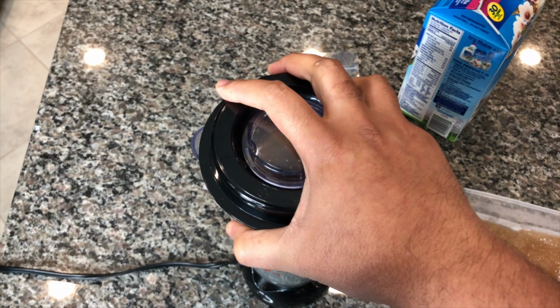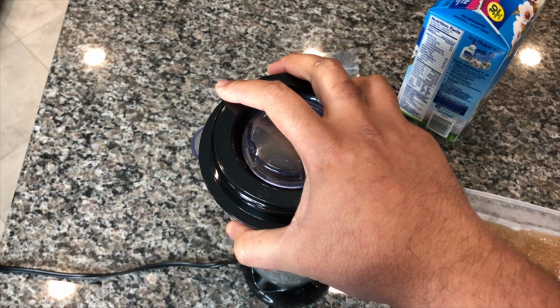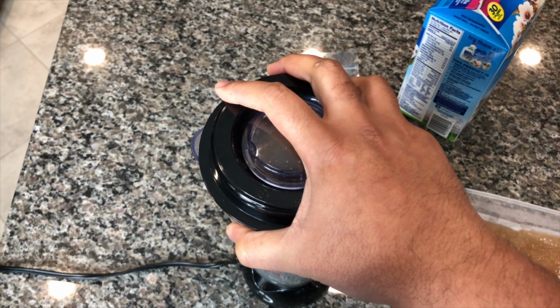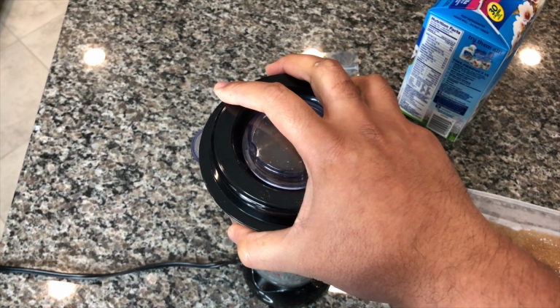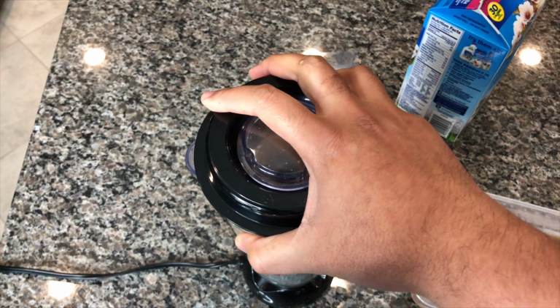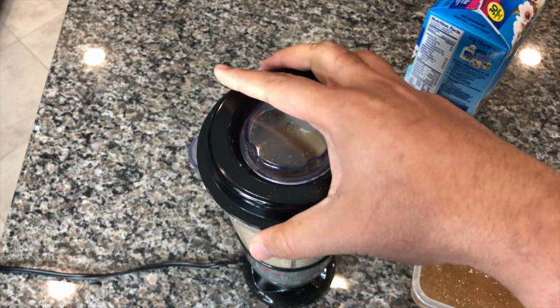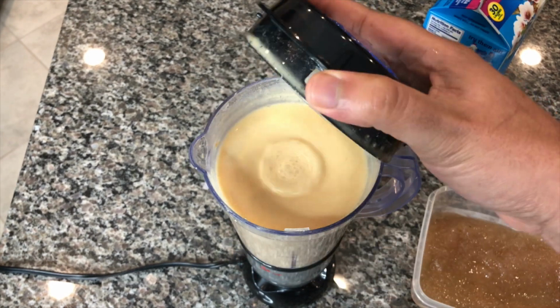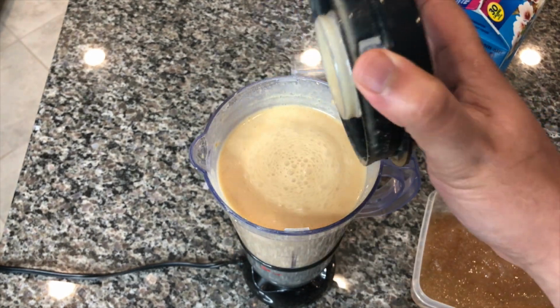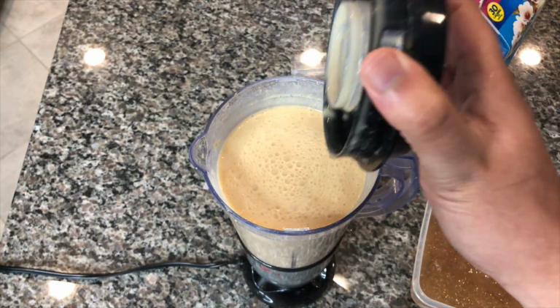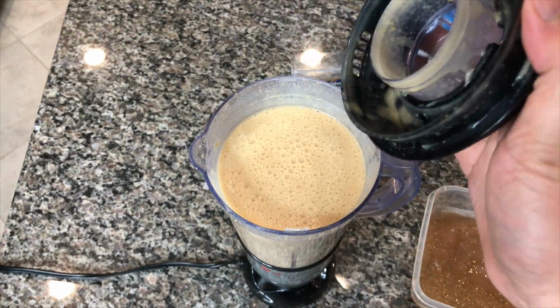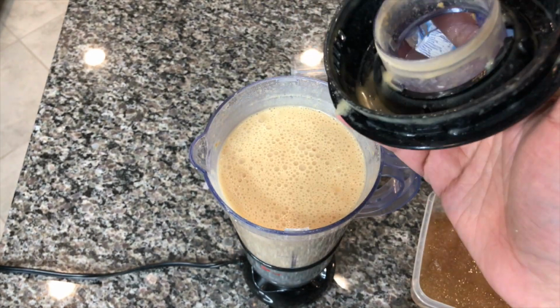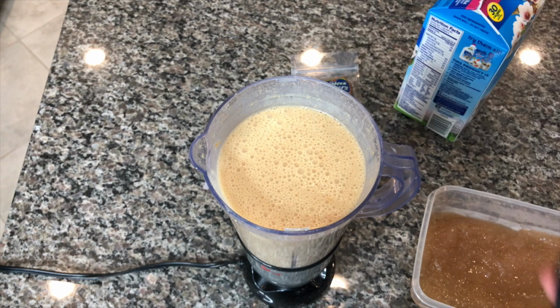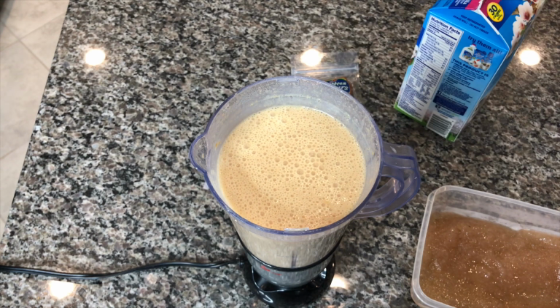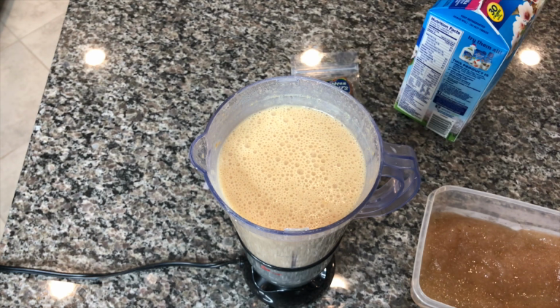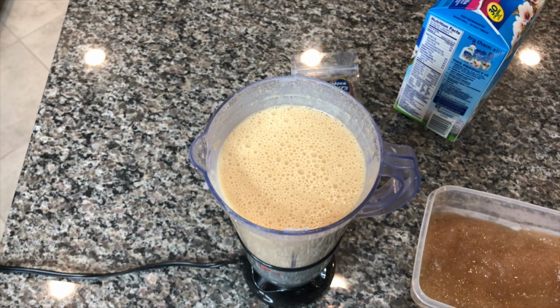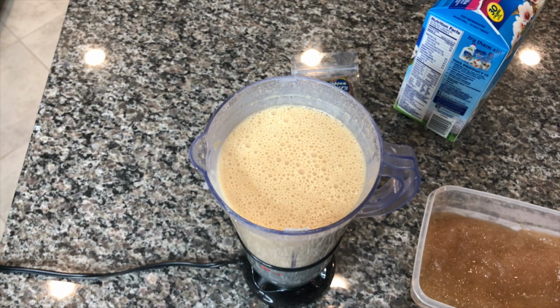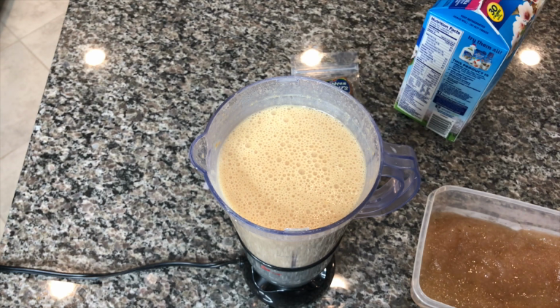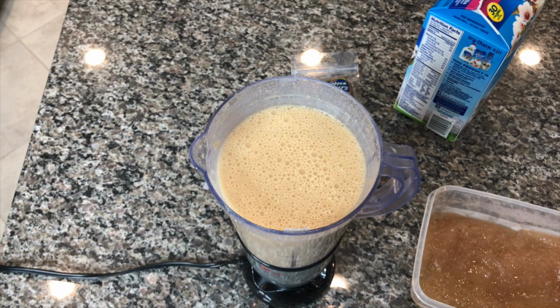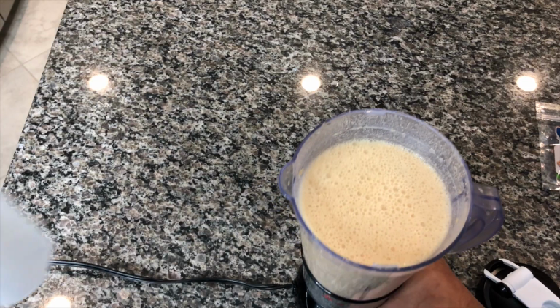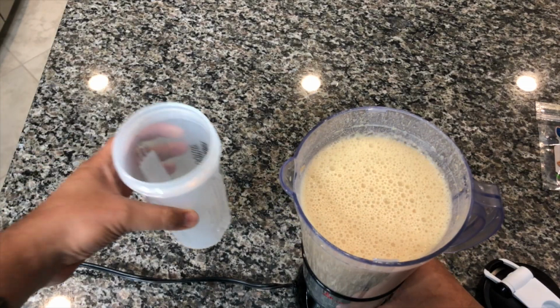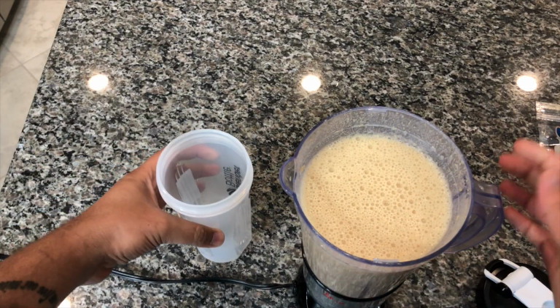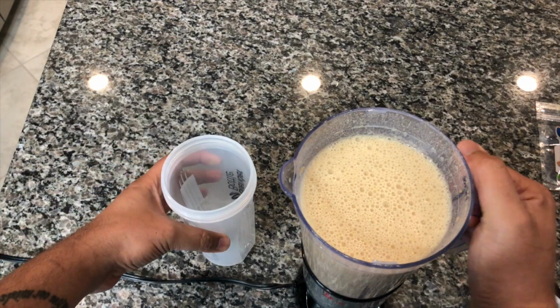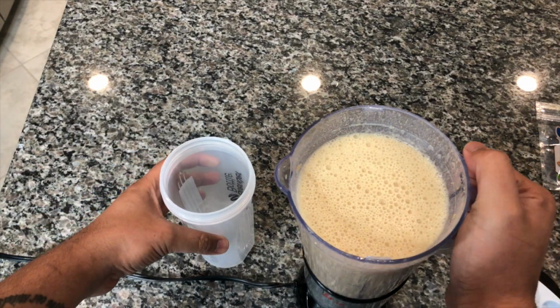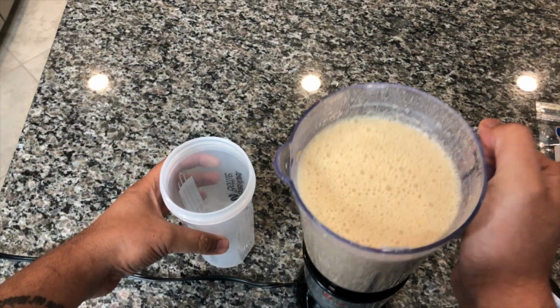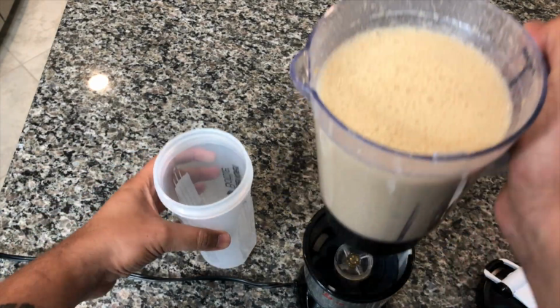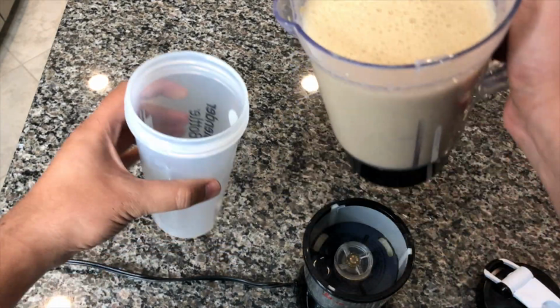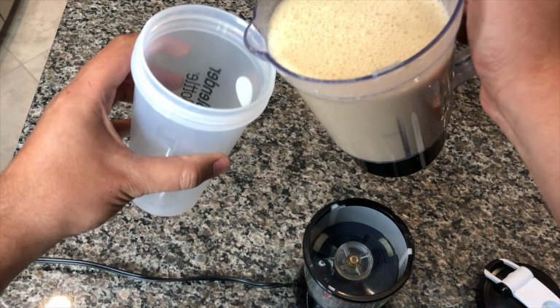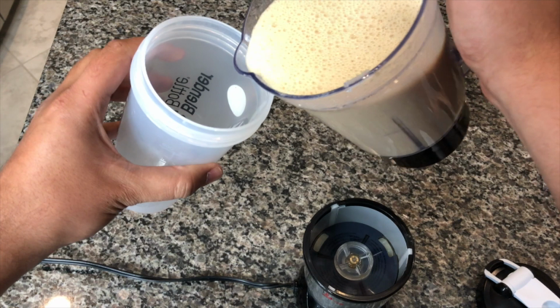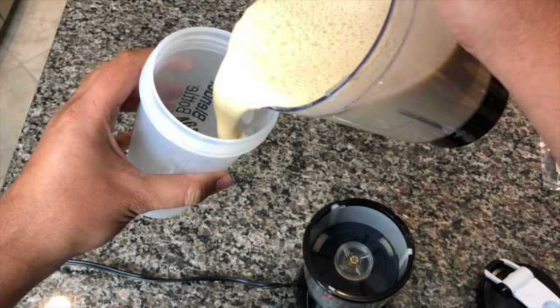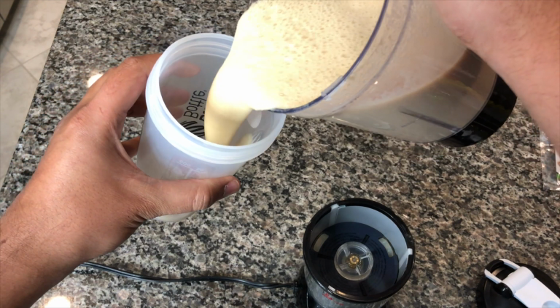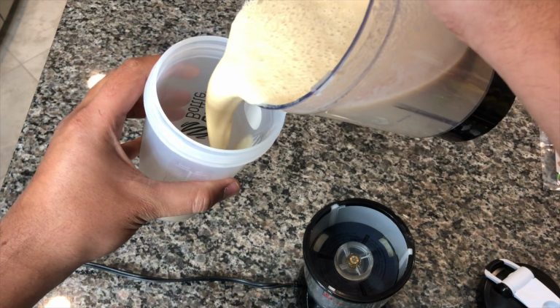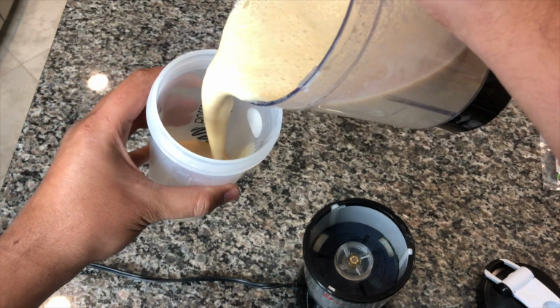This is our final blend and our drink is done. Remember, this is not your typical Caribbean style sea moss drink with a lot of creams, milks, and sugars — we want to keep it dairy free so we can get the most benefits out of the sea moss.